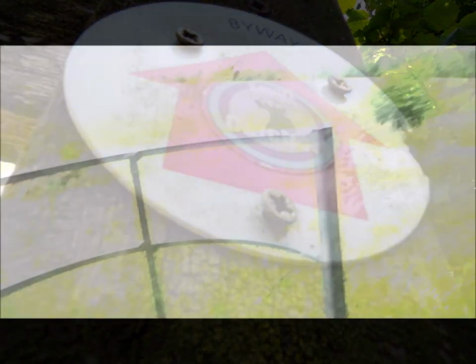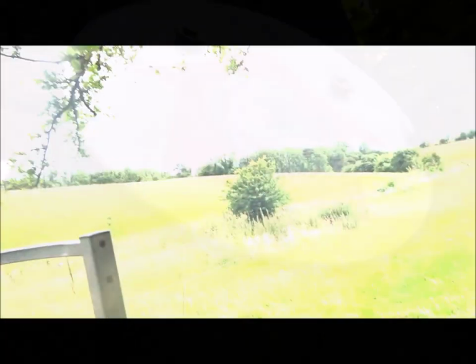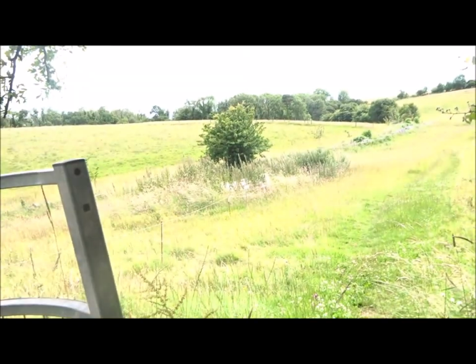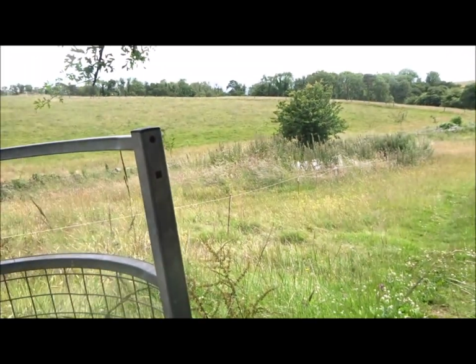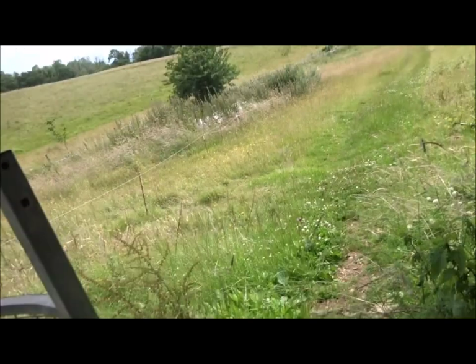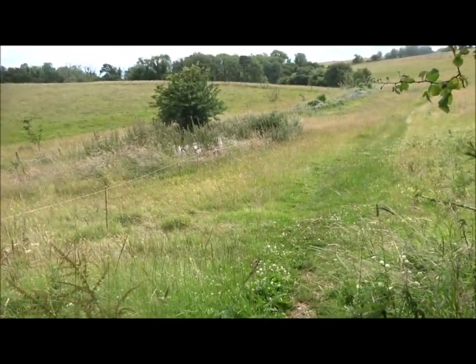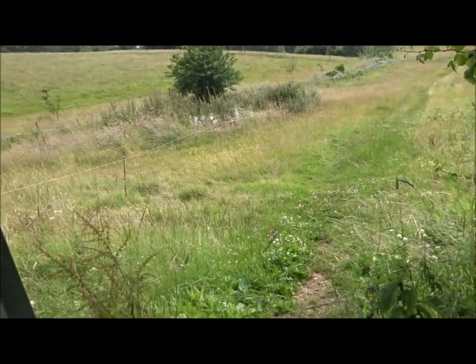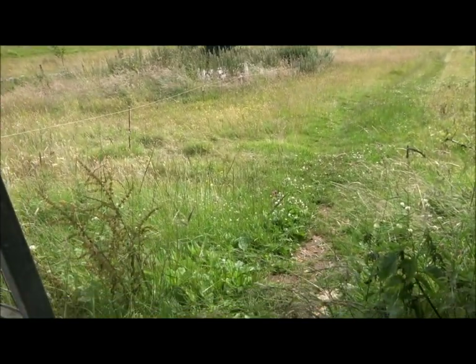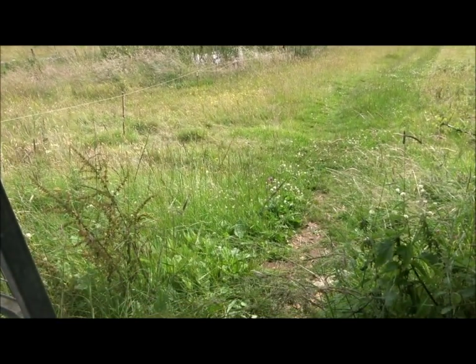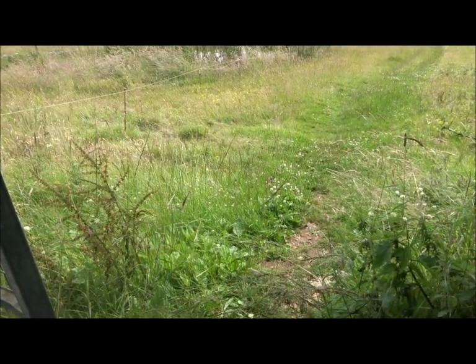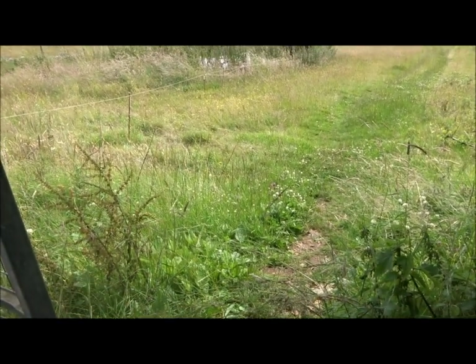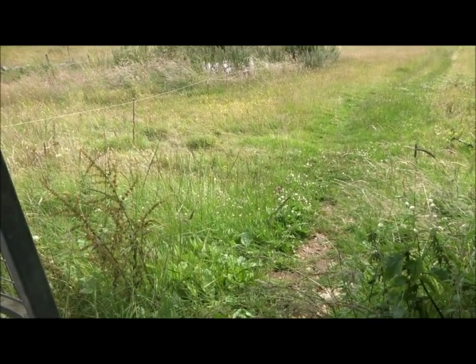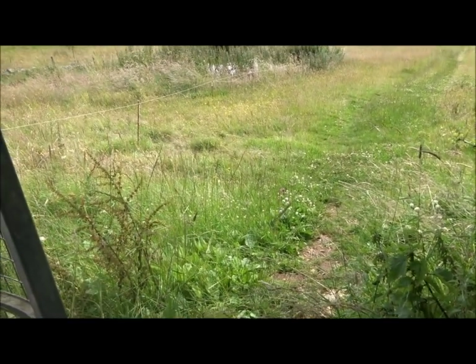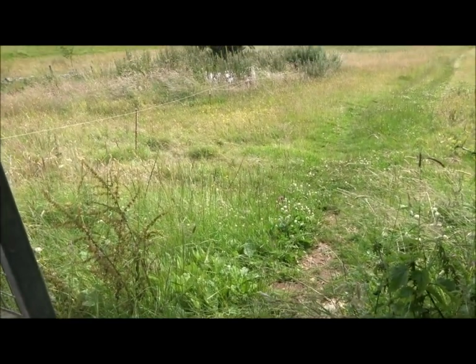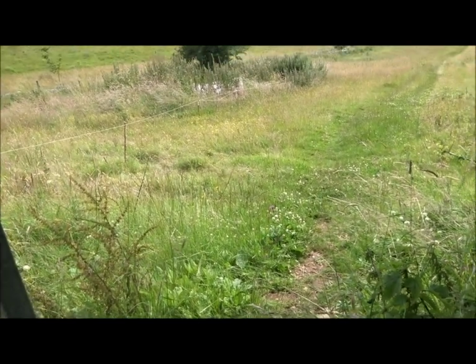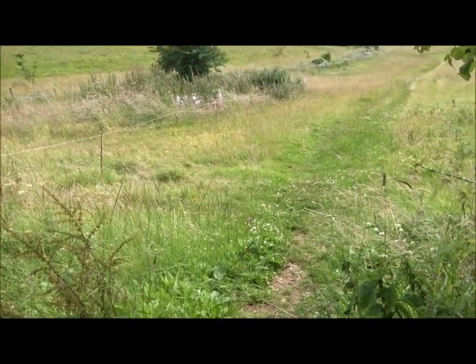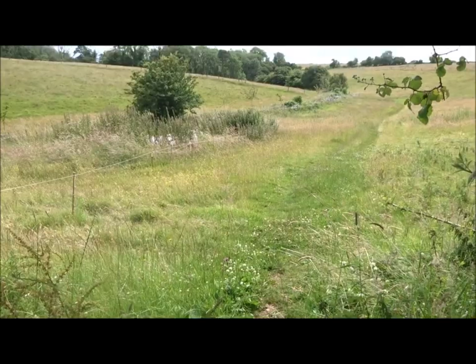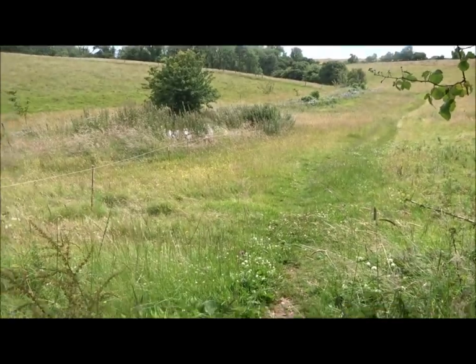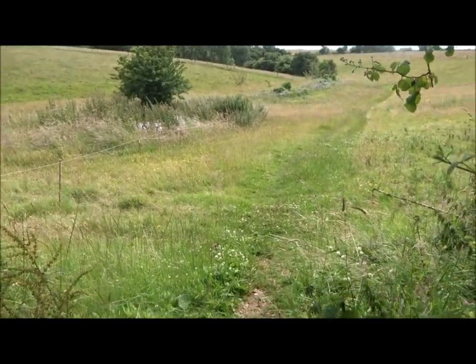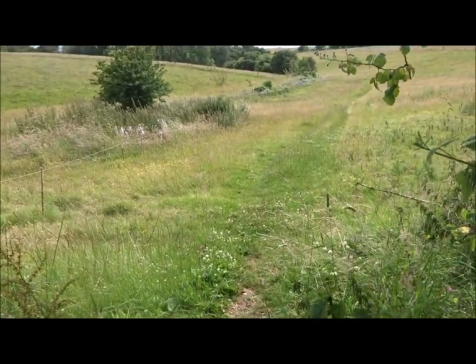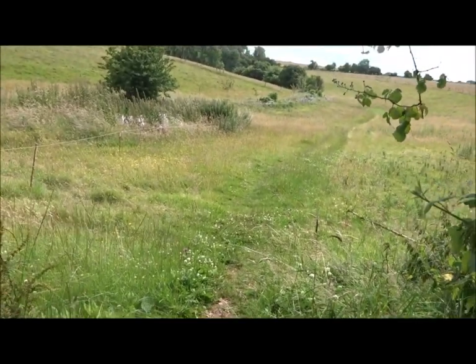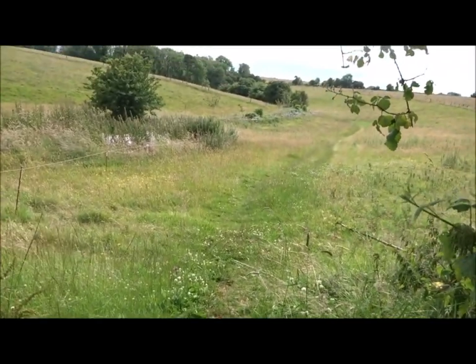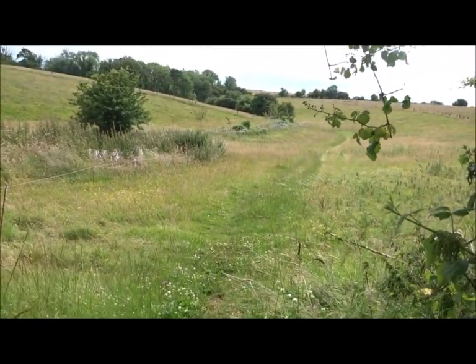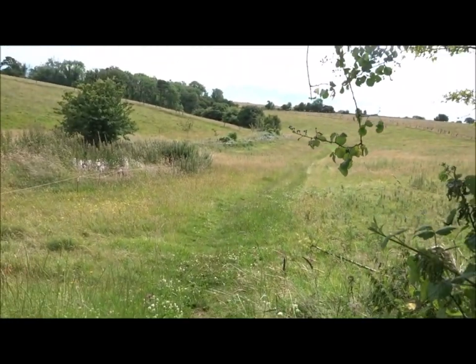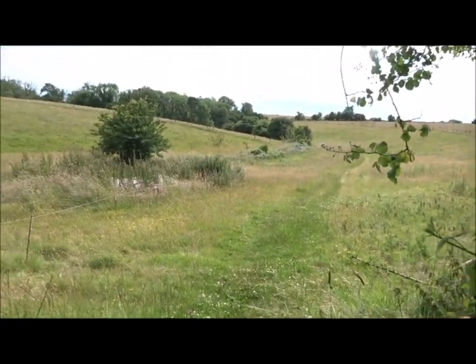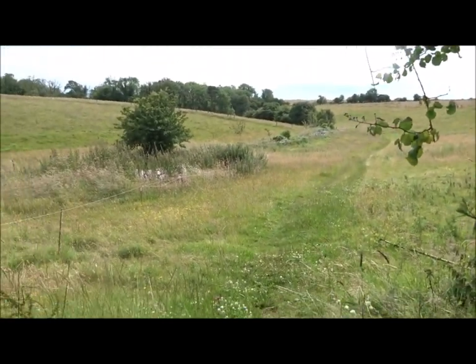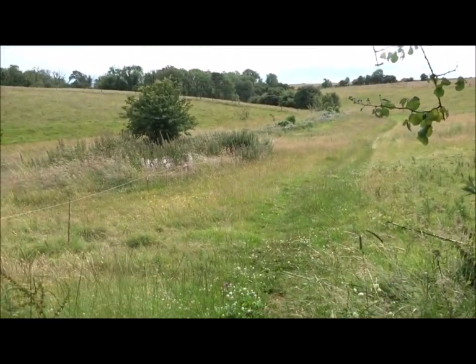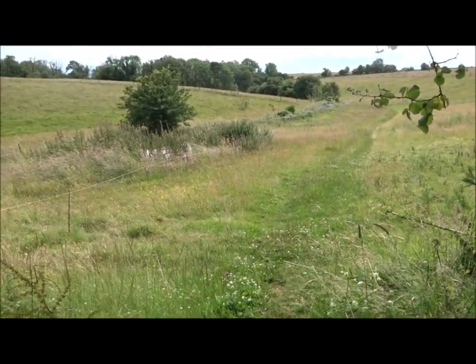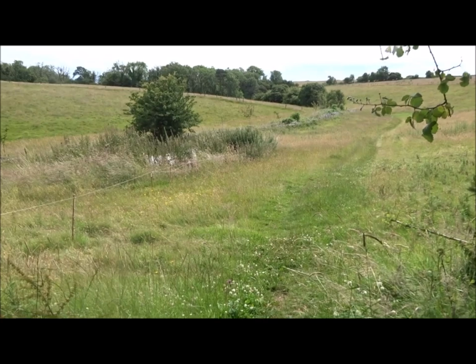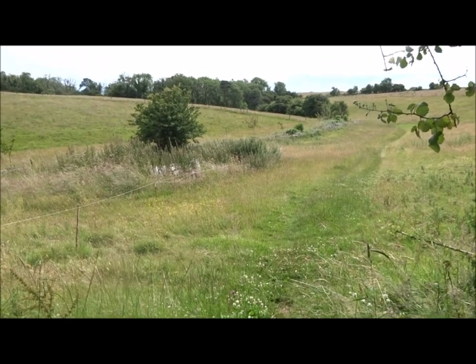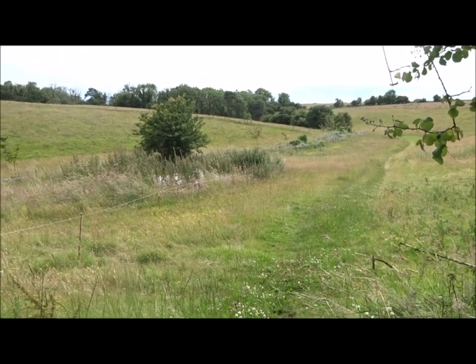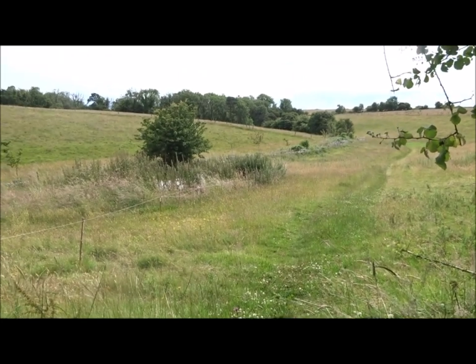I took a photo of a massive great Chinook, not far above me. It went over and I managed to get two shots of it — one through a bush here, and one when it was going over there. I didn't have the video on it at the time.